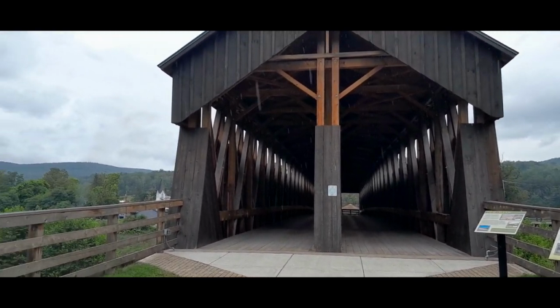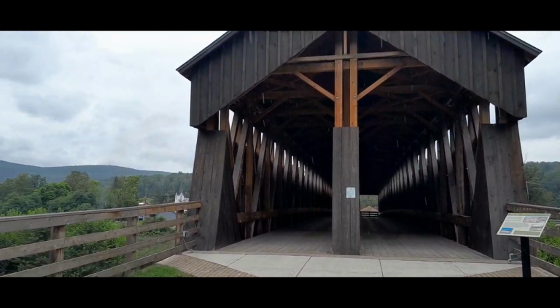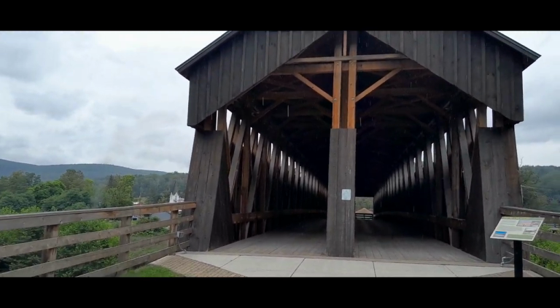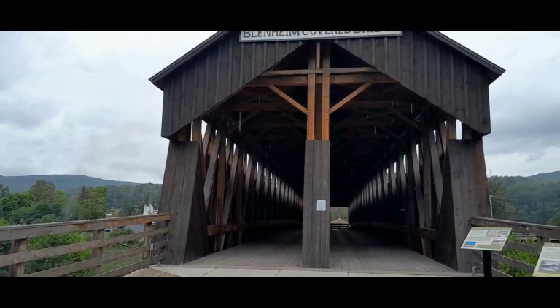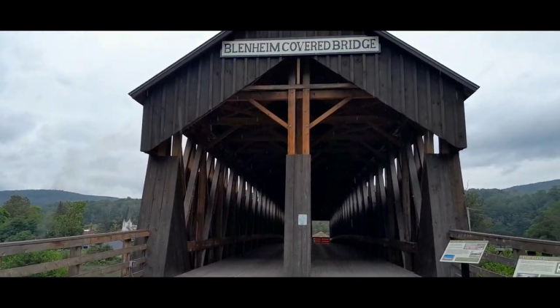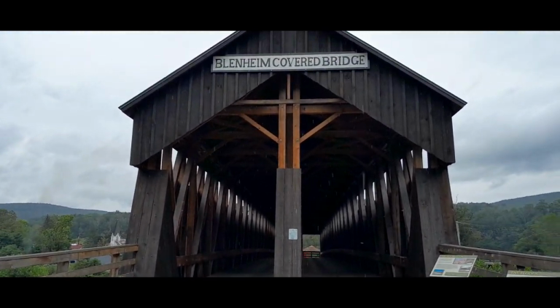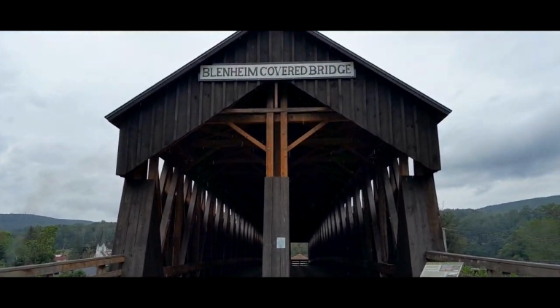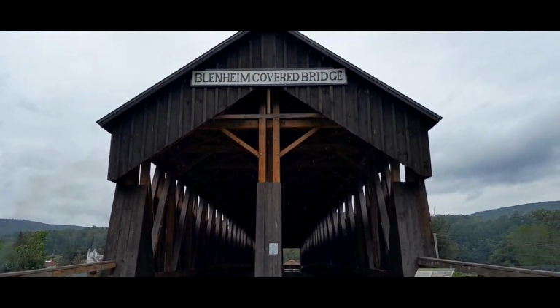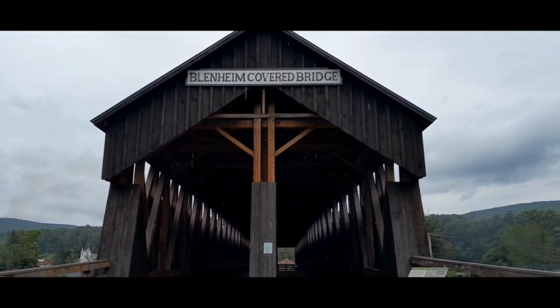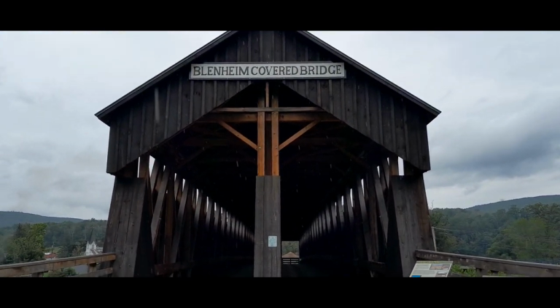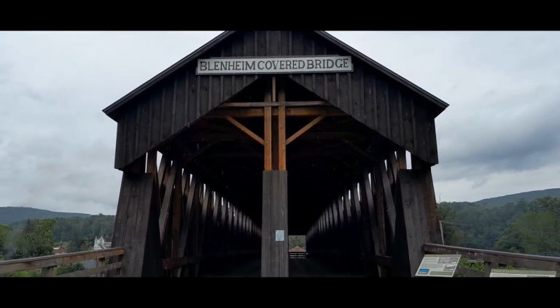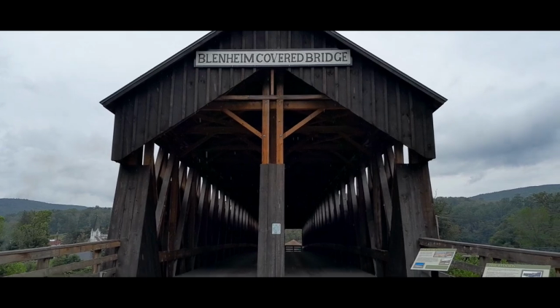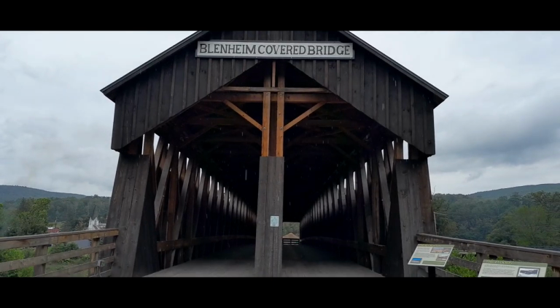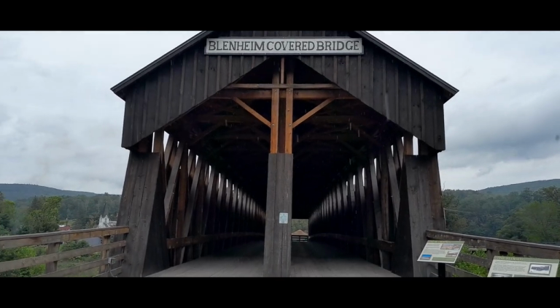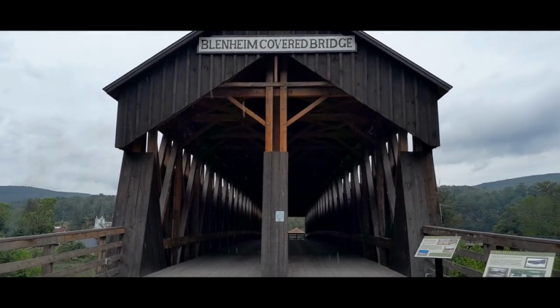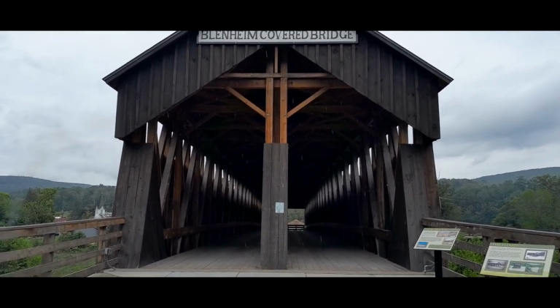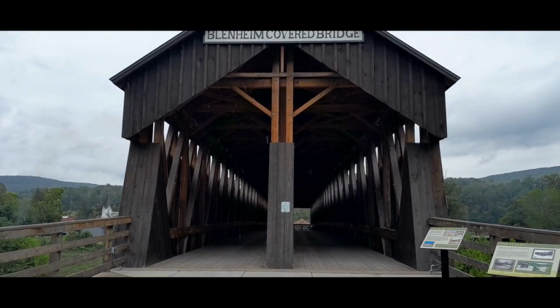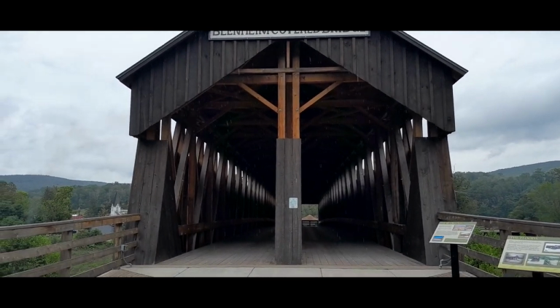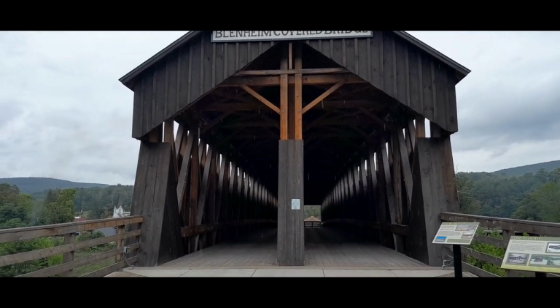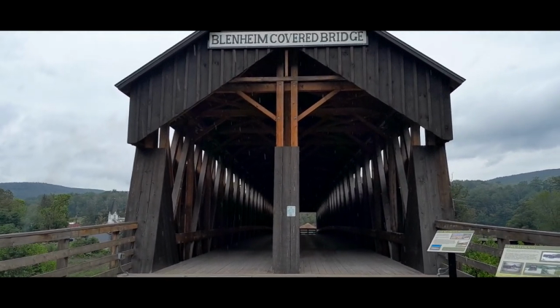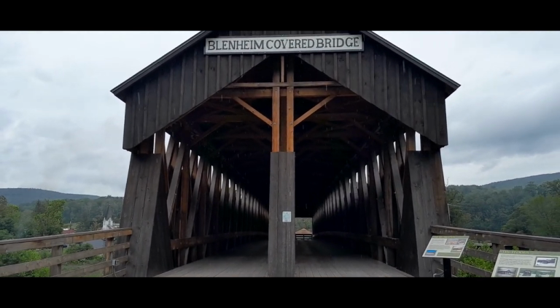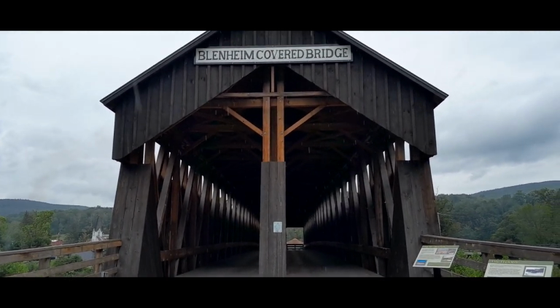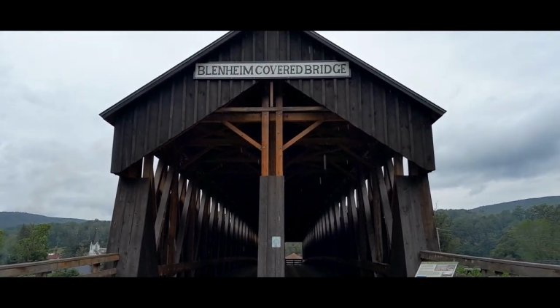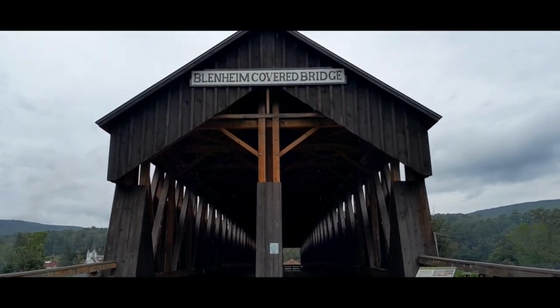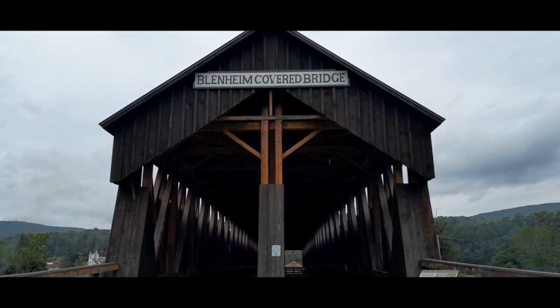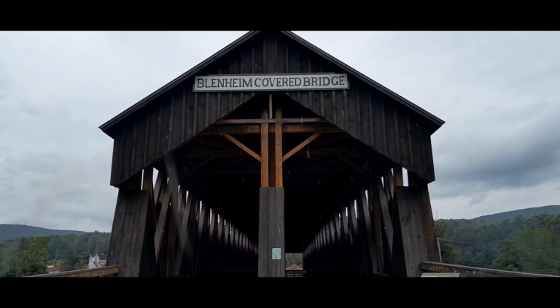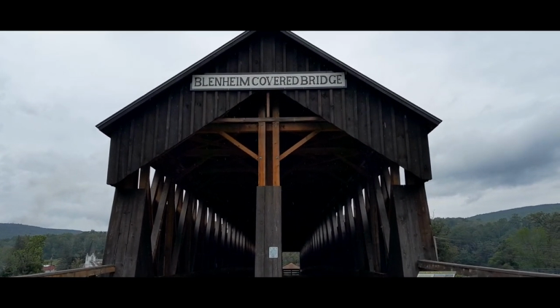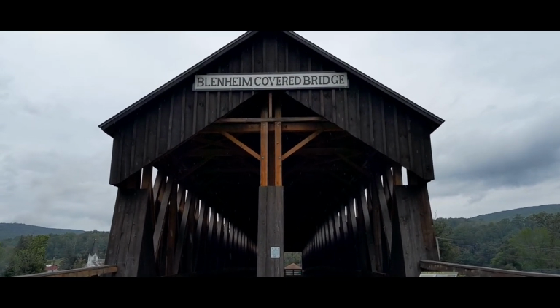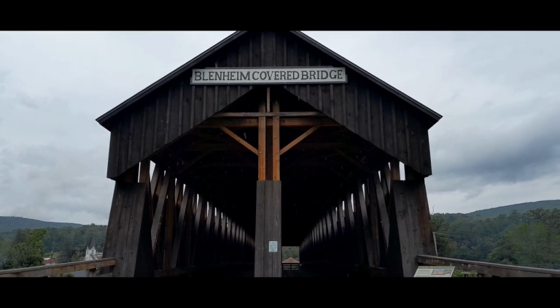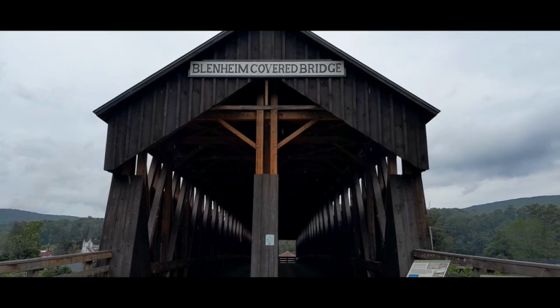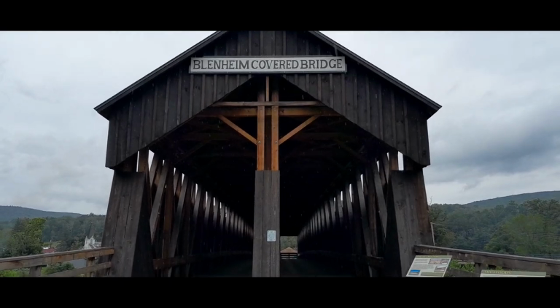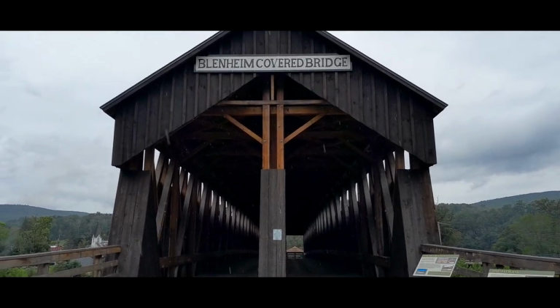They rebuilt this thing with the exact plans that the original builder used. They probably used cranes for this — he didn't back then. There was a Vermont bridge builder, I think it was a Vermont bridge builder, who built the actual structure.